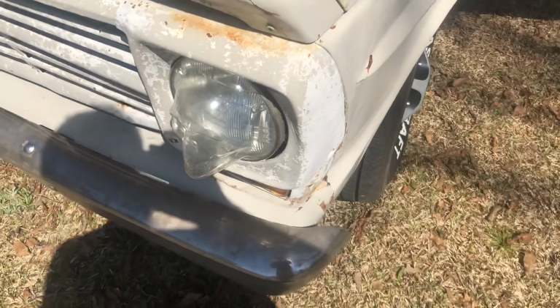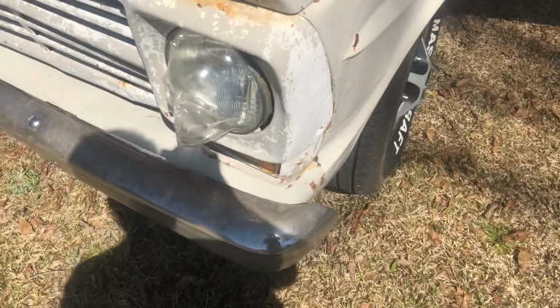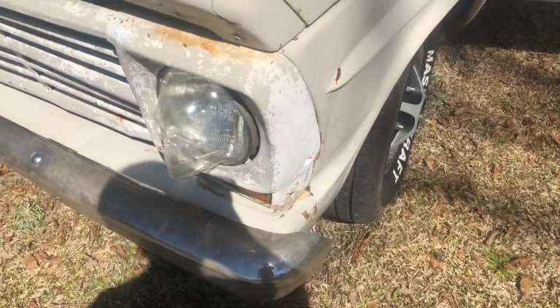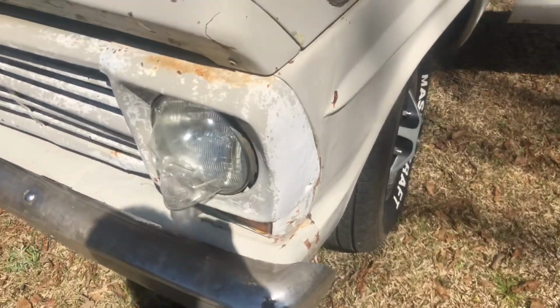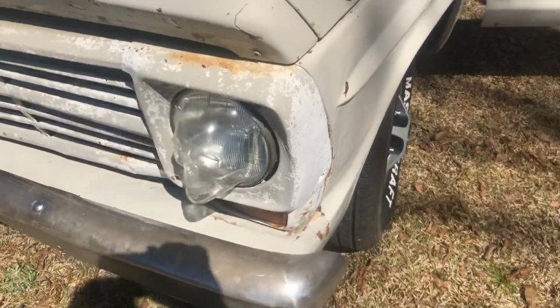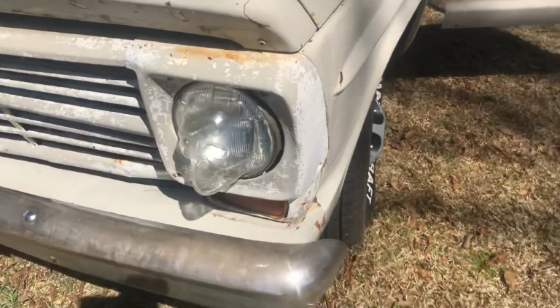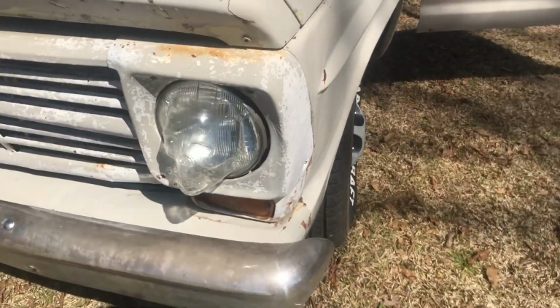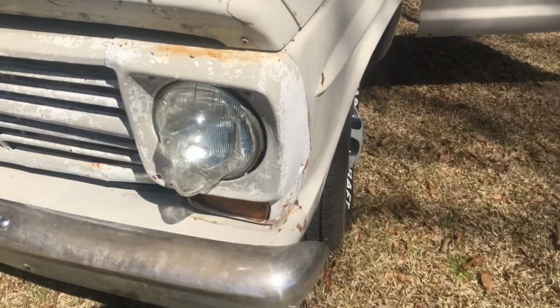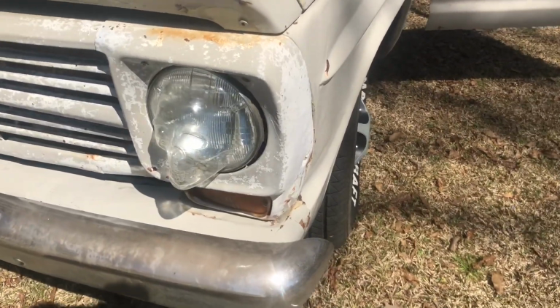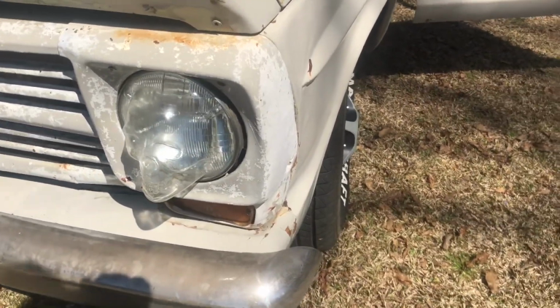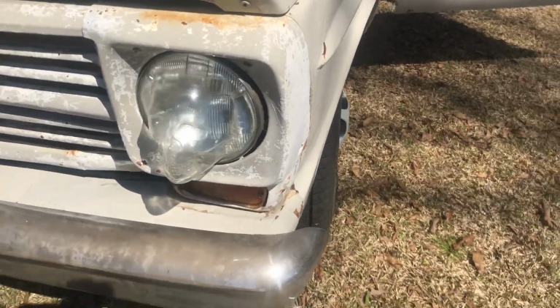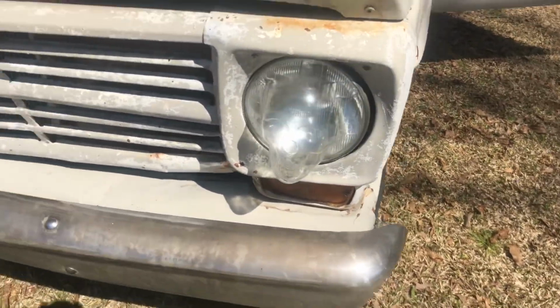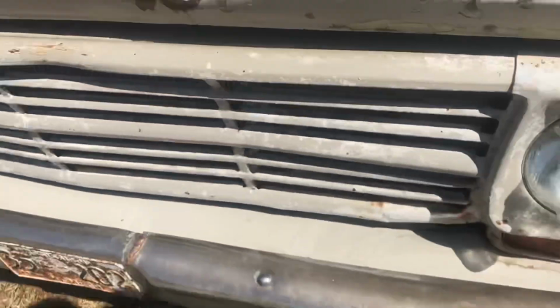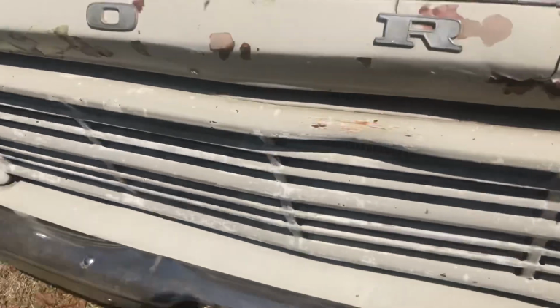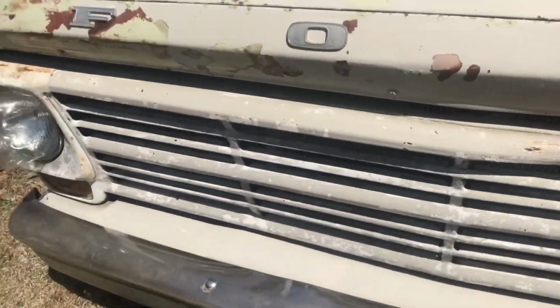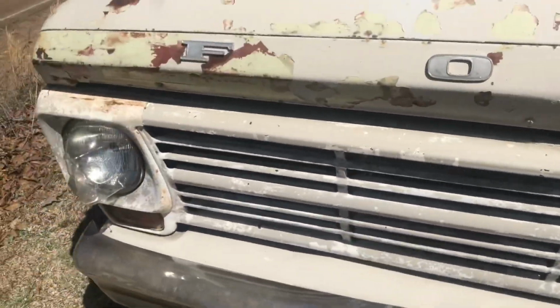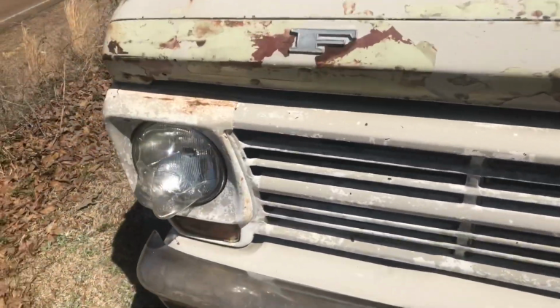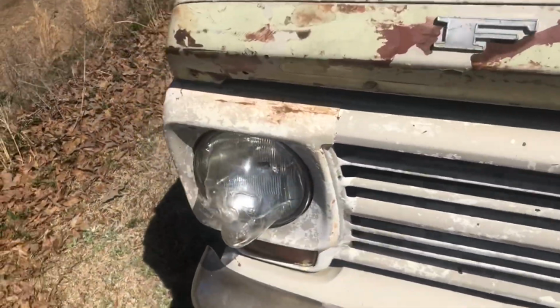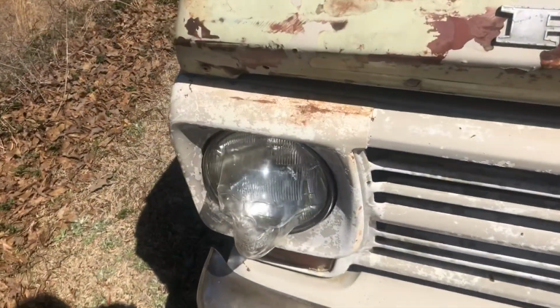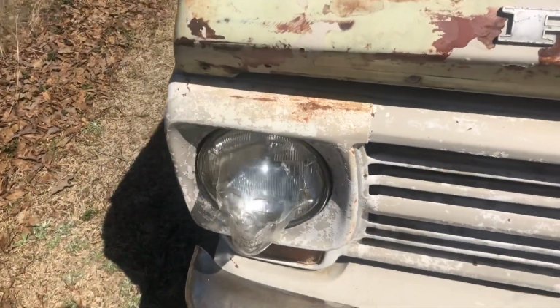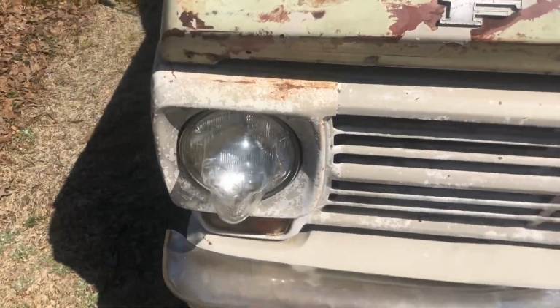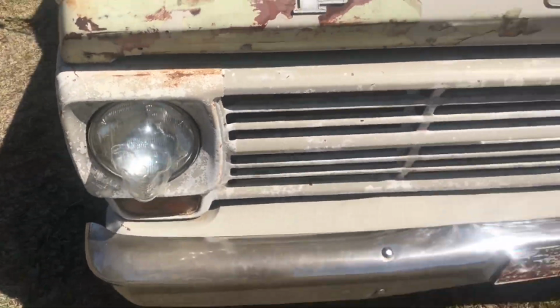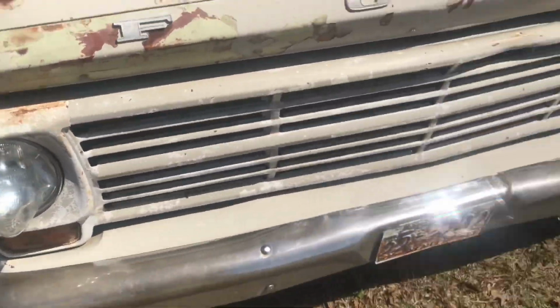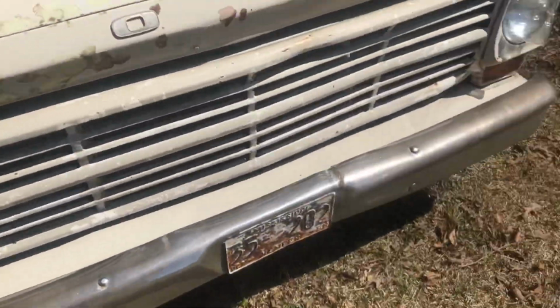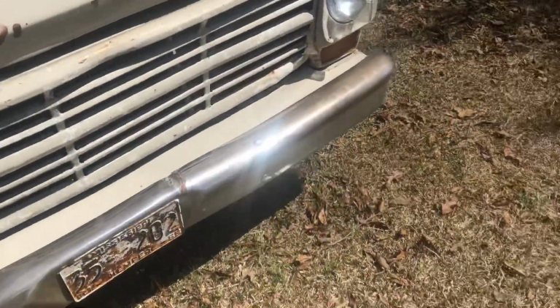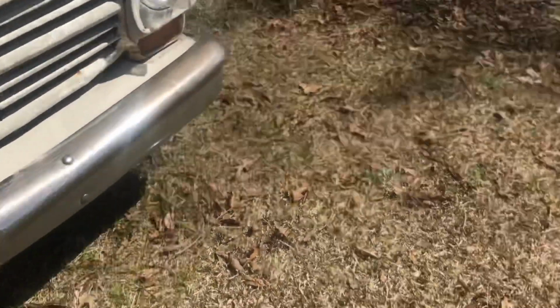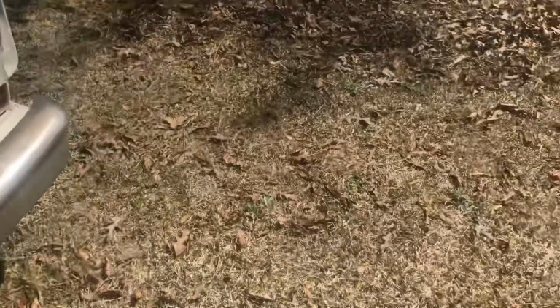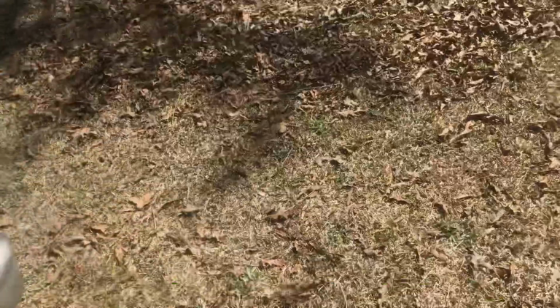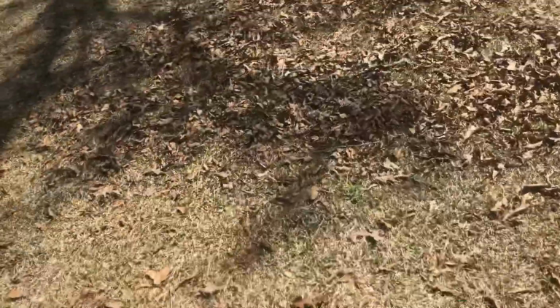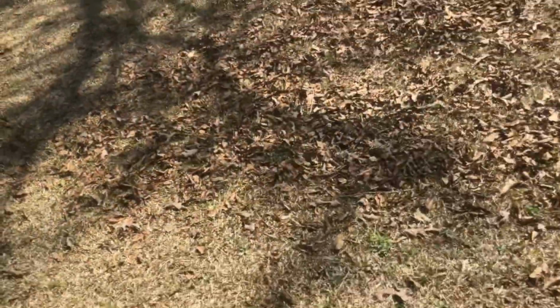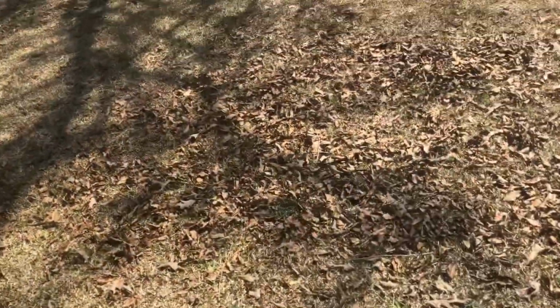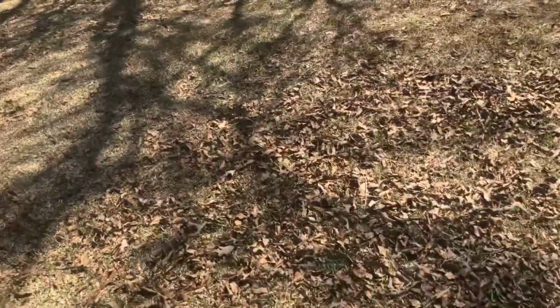Bonus: those headlights right there — love those skull headlights. They were designed to go on a motorcycle, but they fit on here, so I put them on there. Y'all check out my other videos.